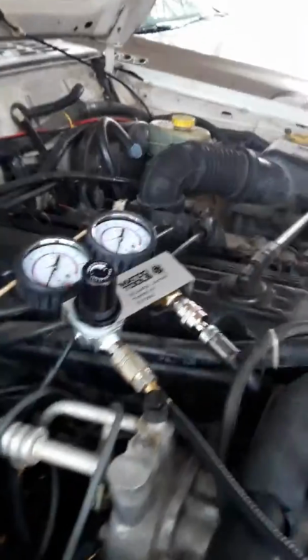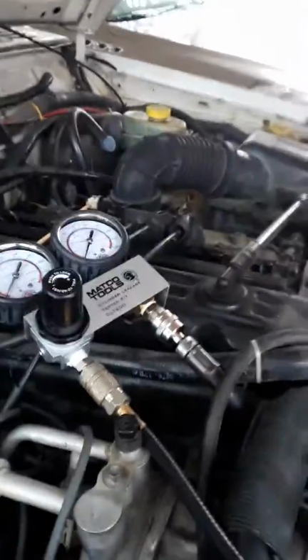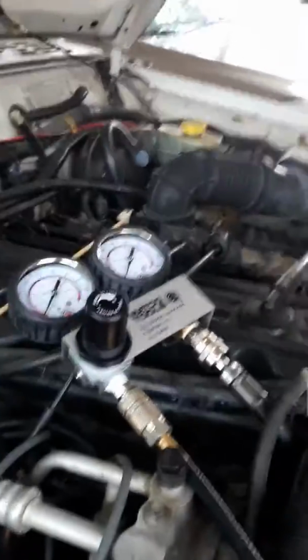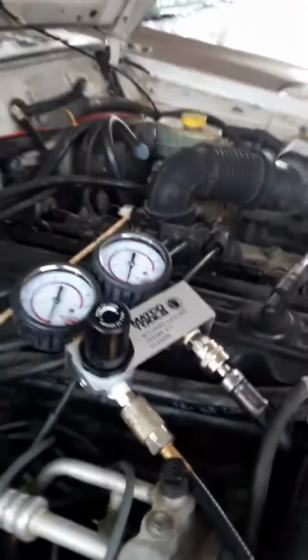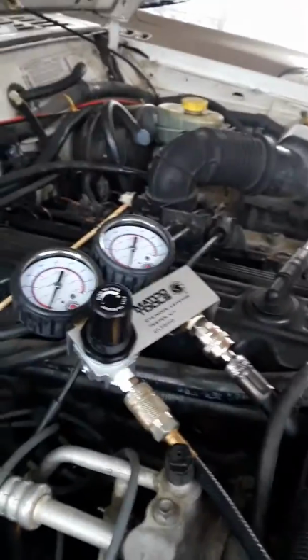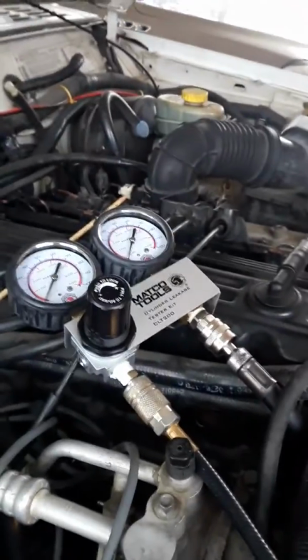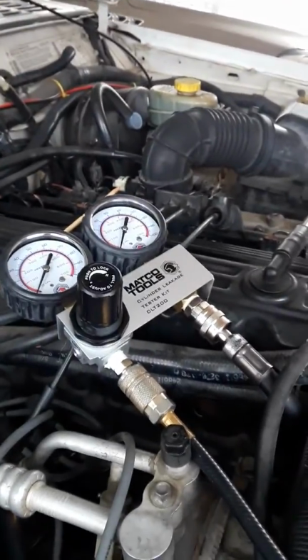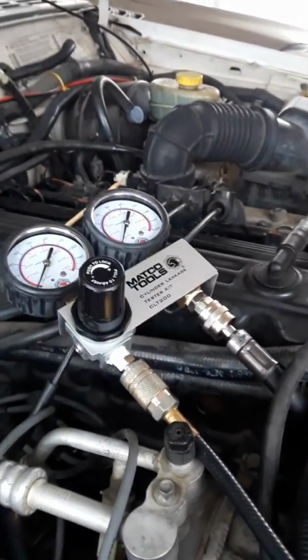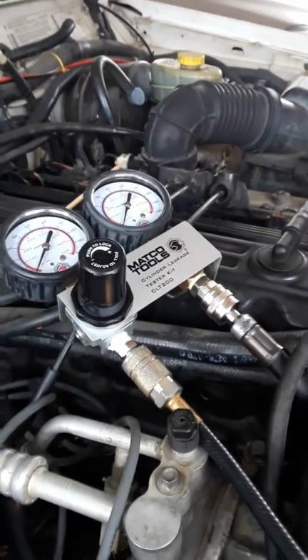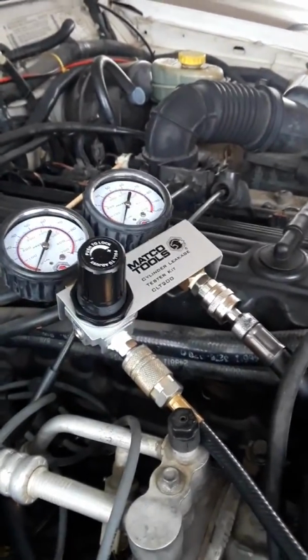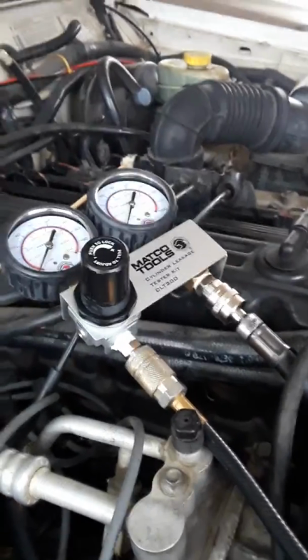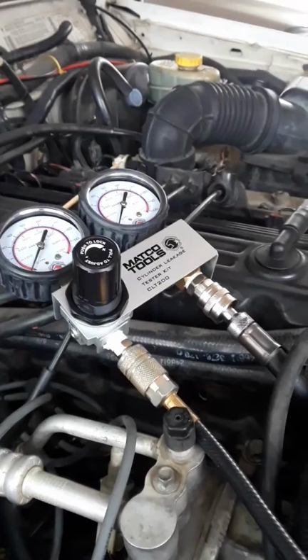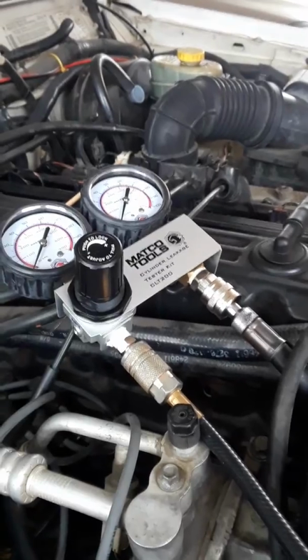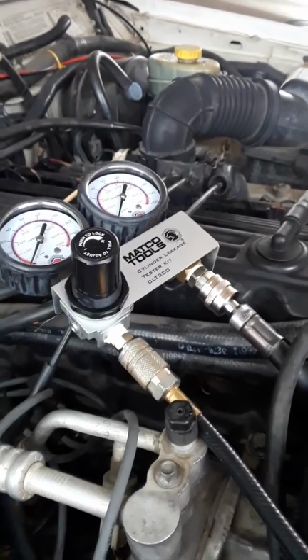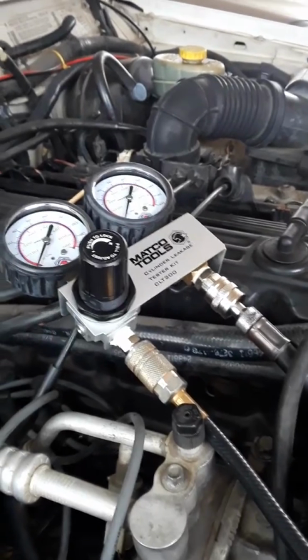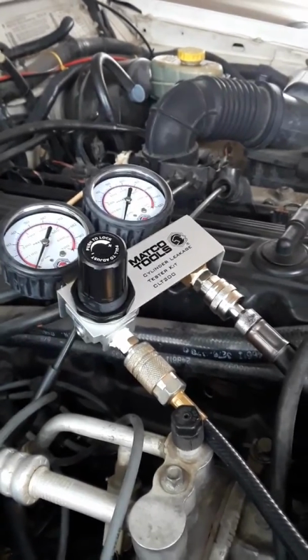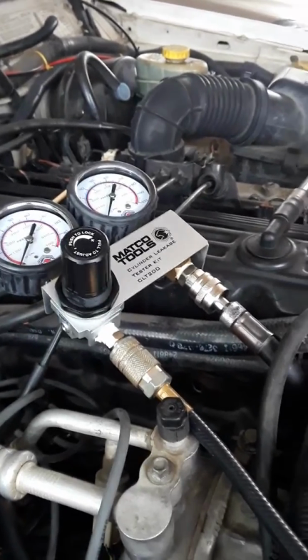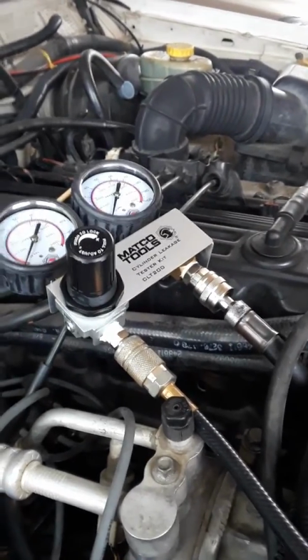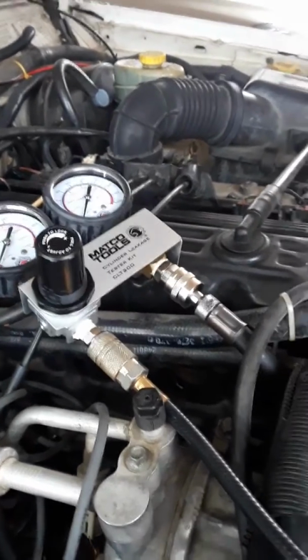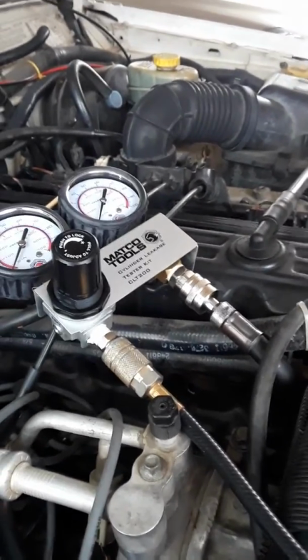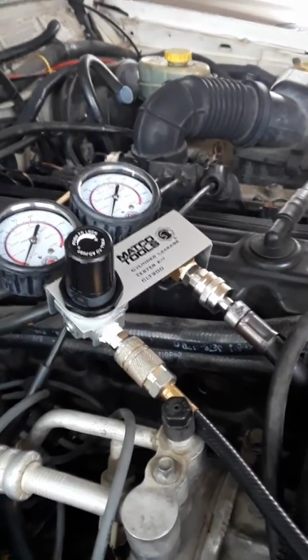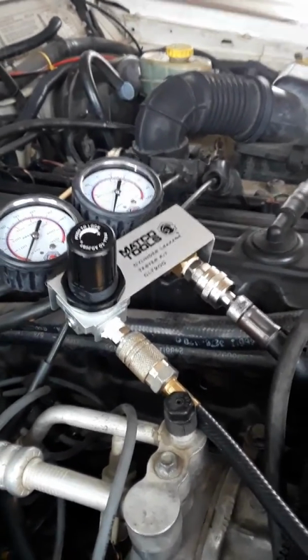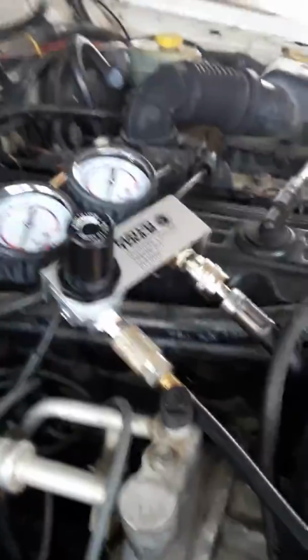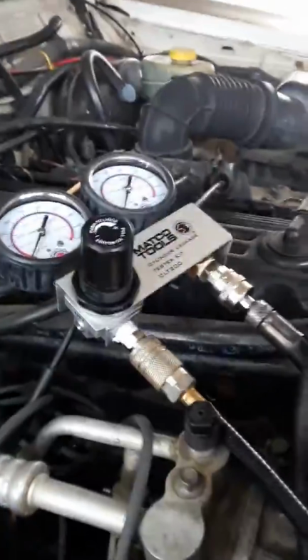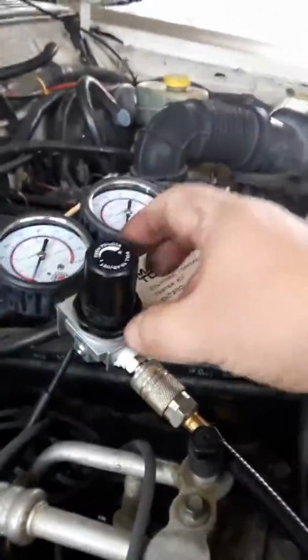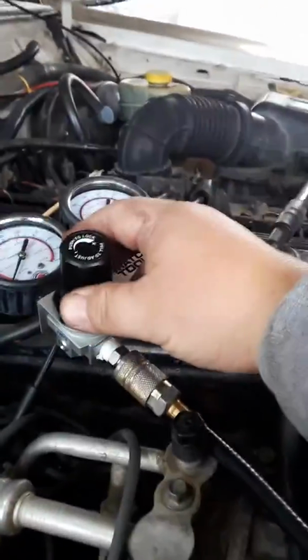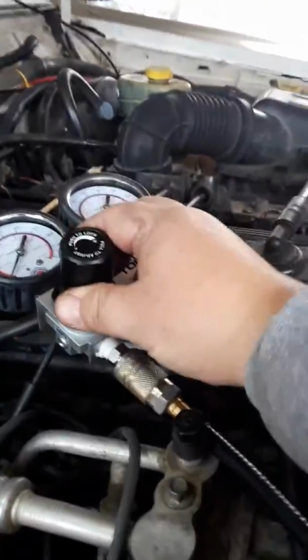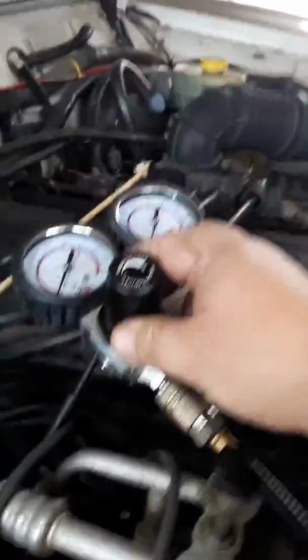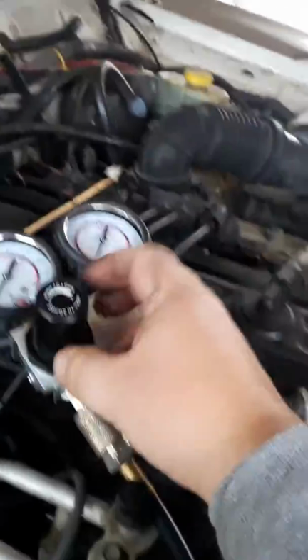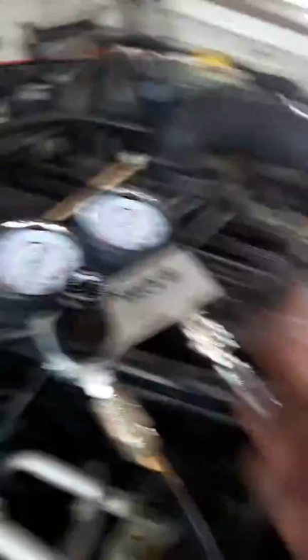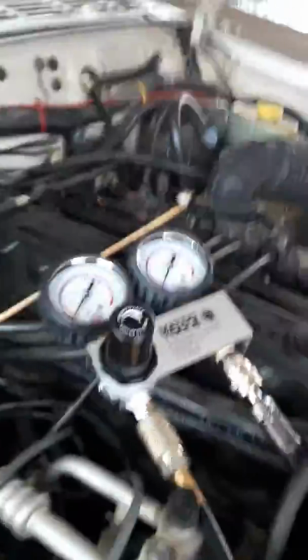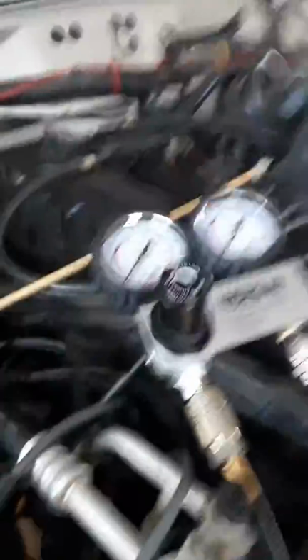Okay, this is a leak-down test, cylinder number one. The compressor is set for 100 psi and I am watching the gauges here.